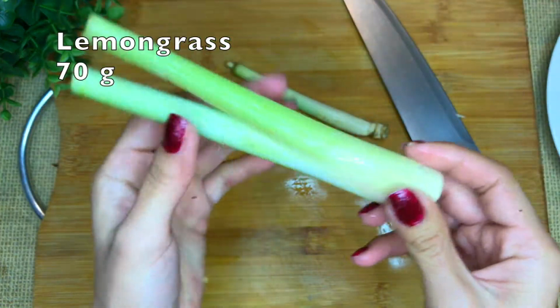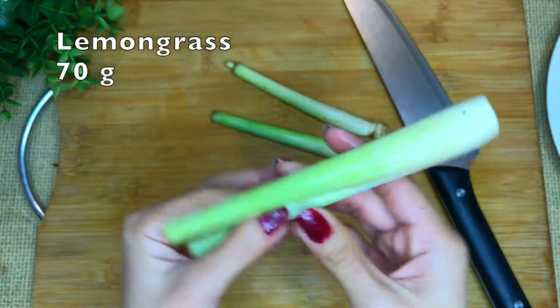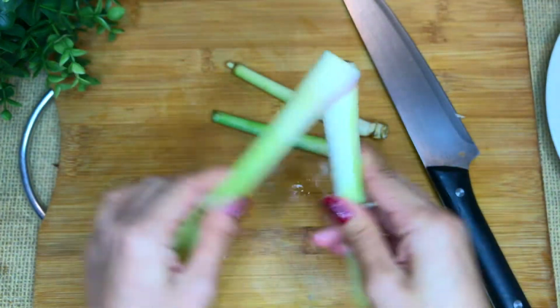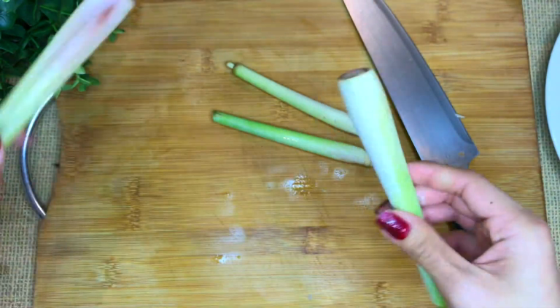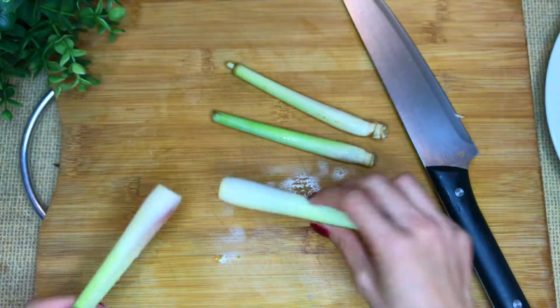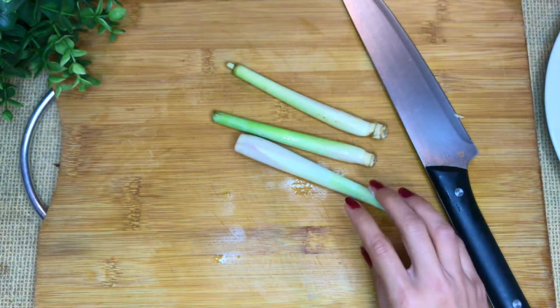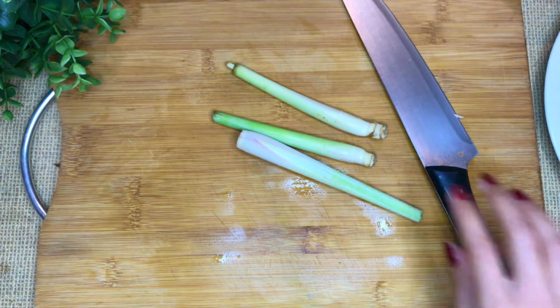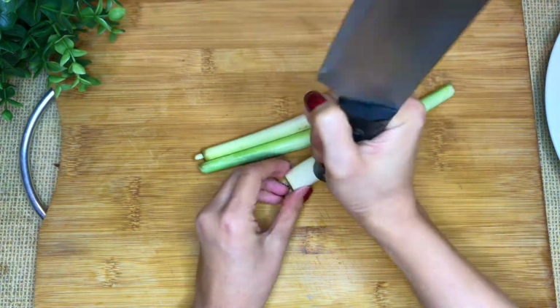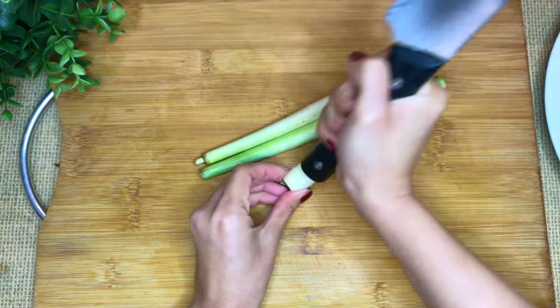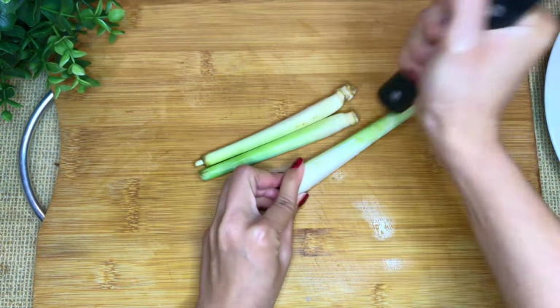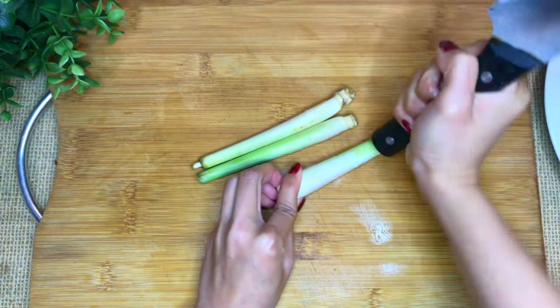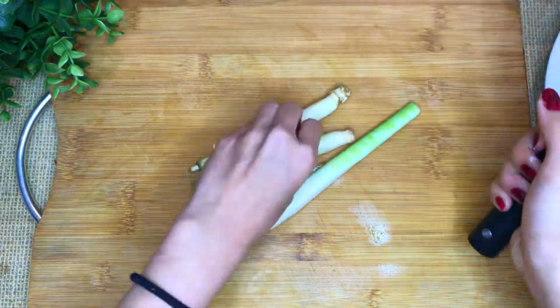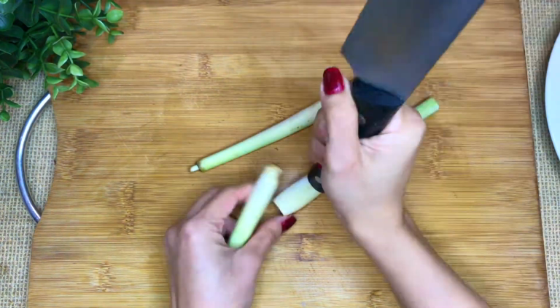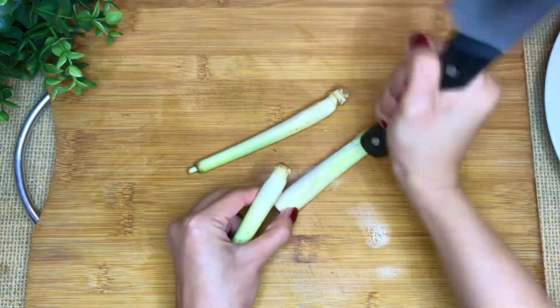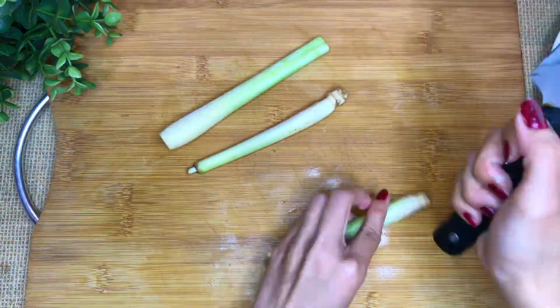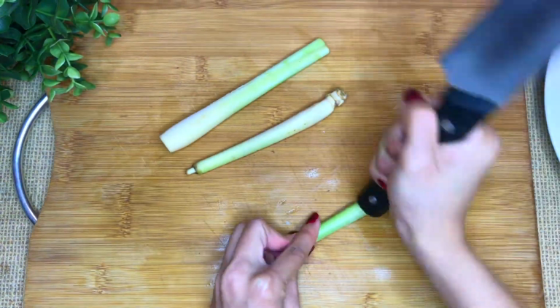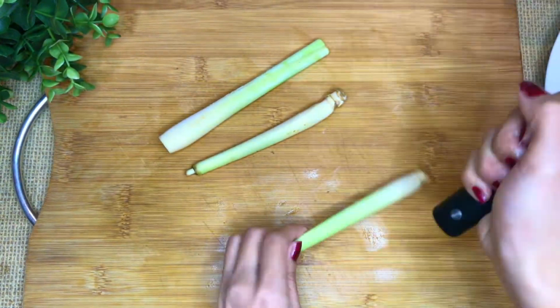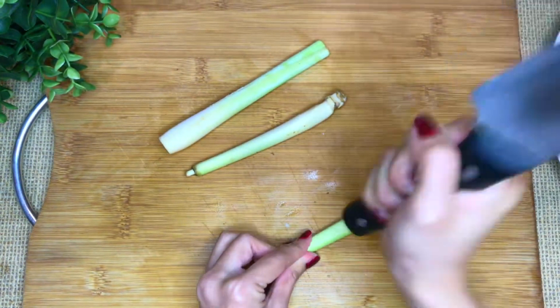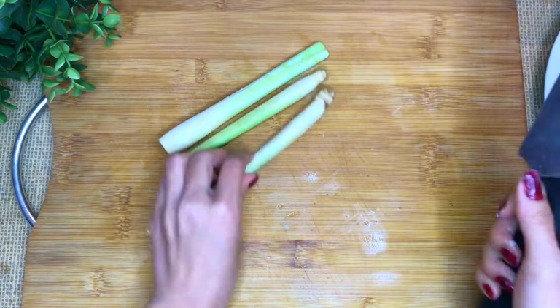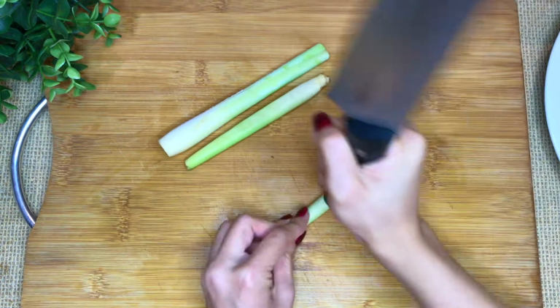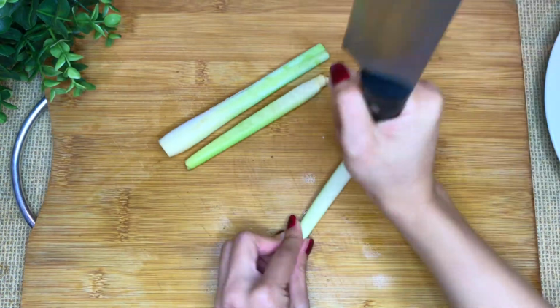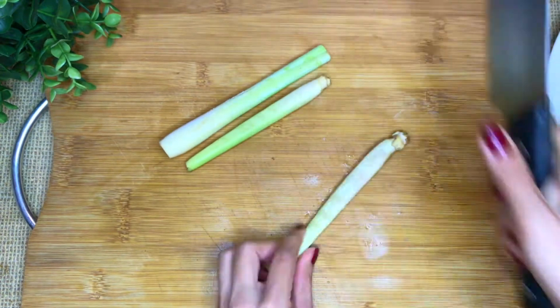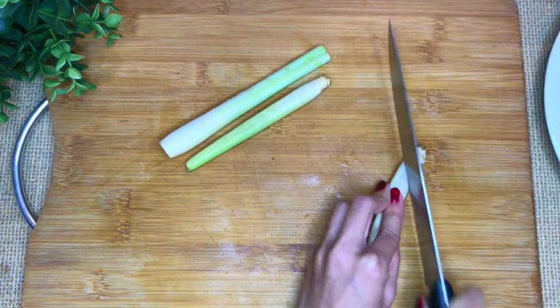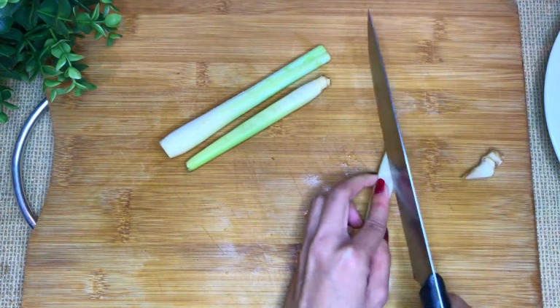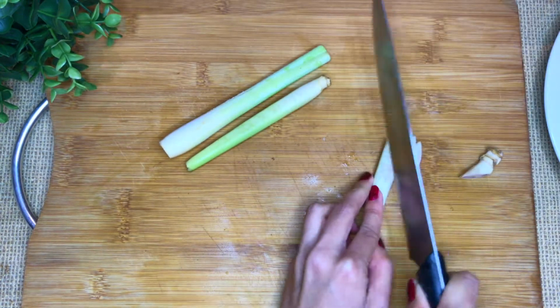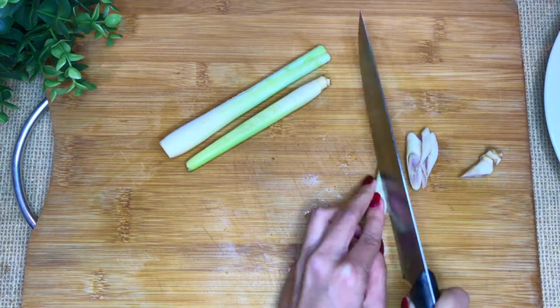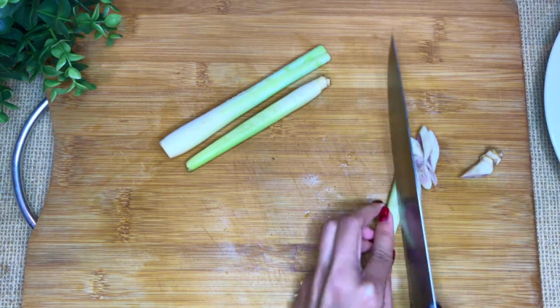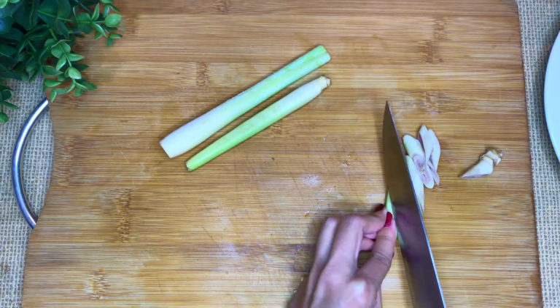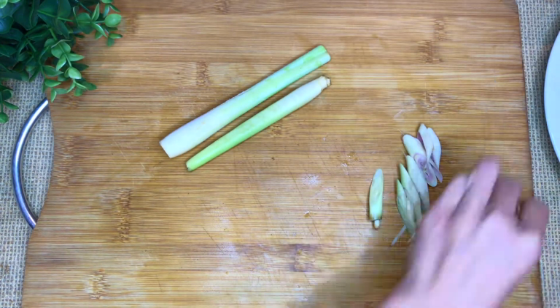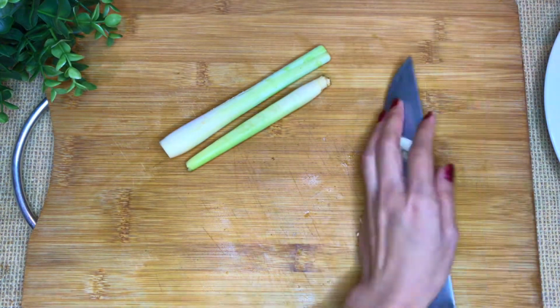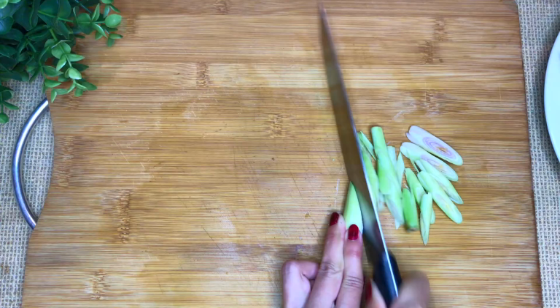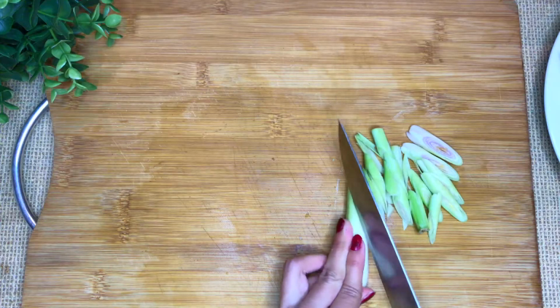Lemongrass — remove the tough outer leaves and mash them for fragrance. We don't need the bulb, so cut it off, then slice.